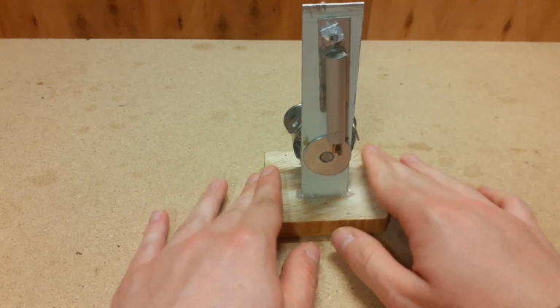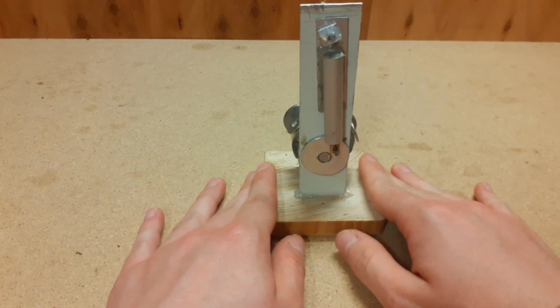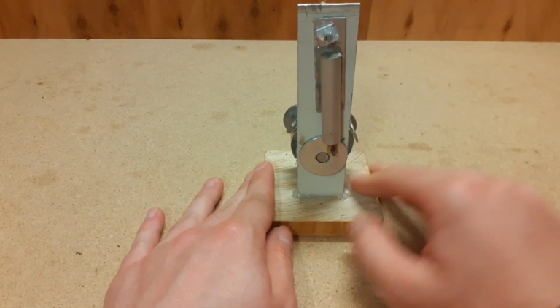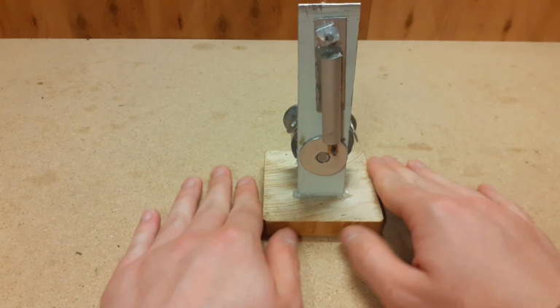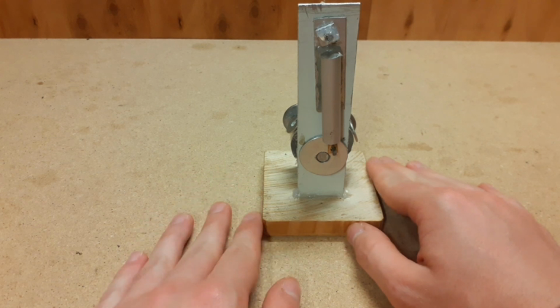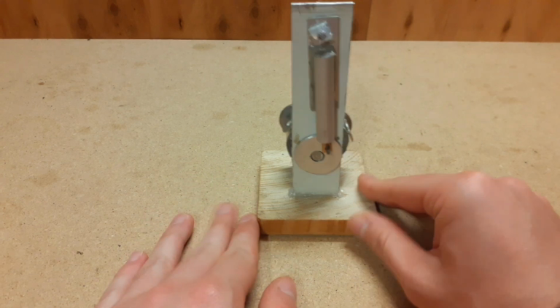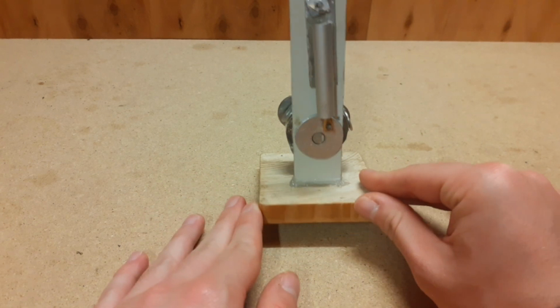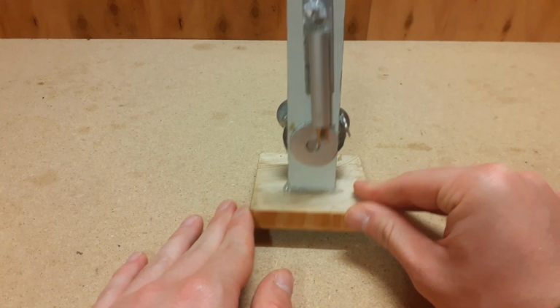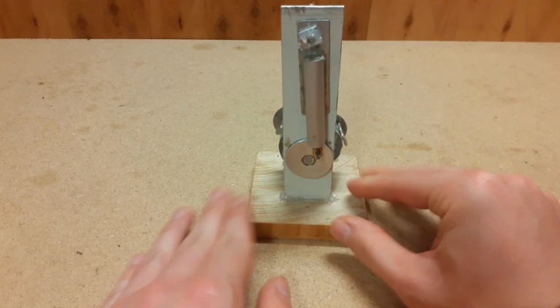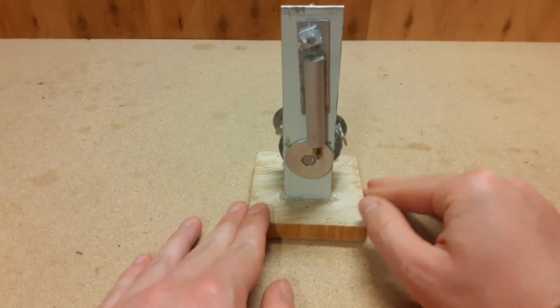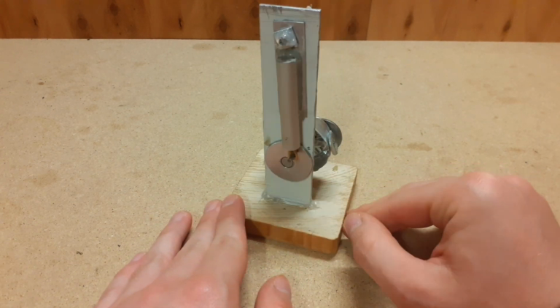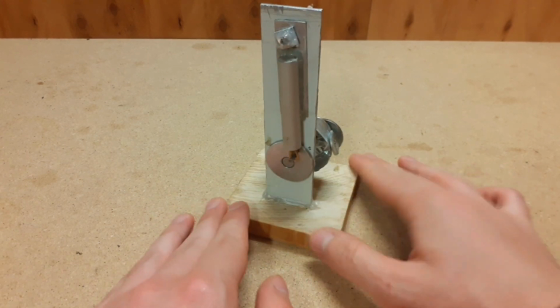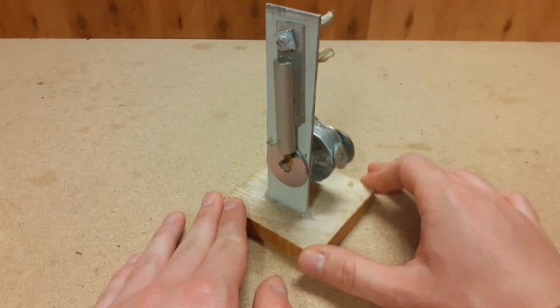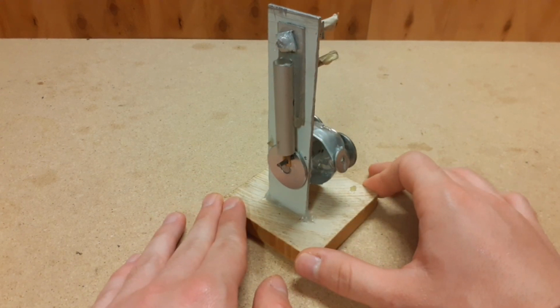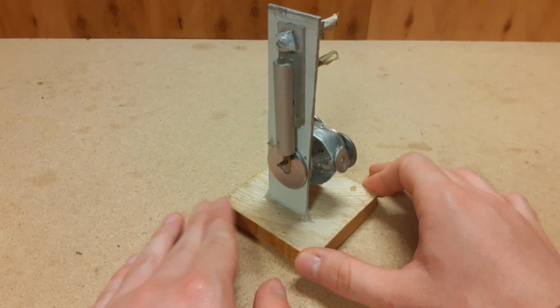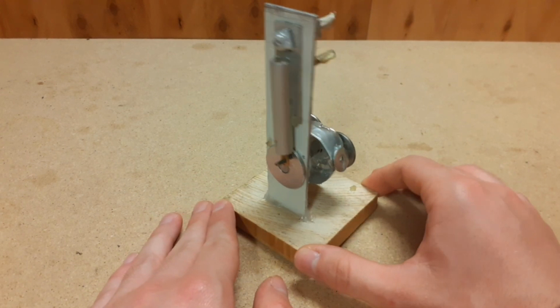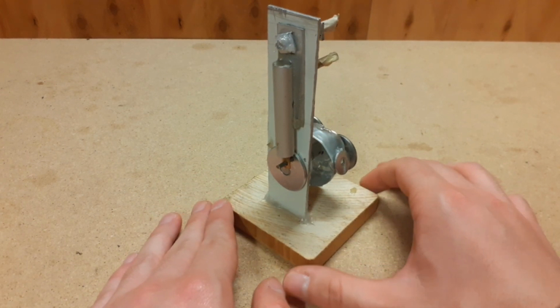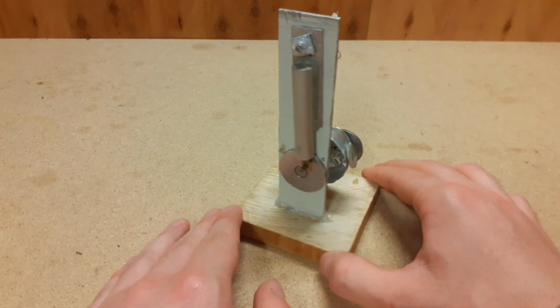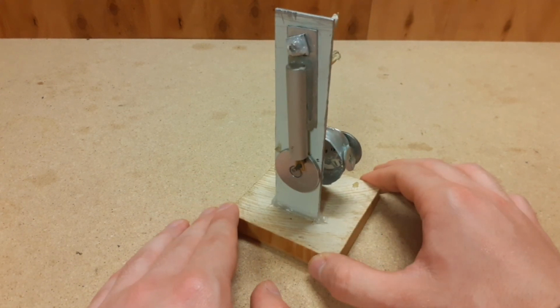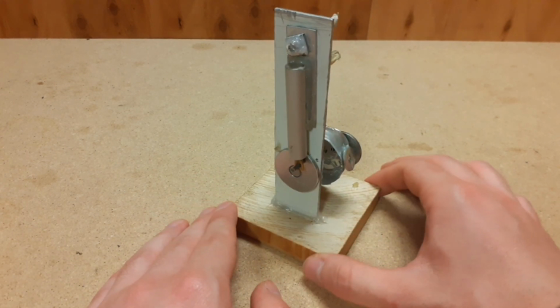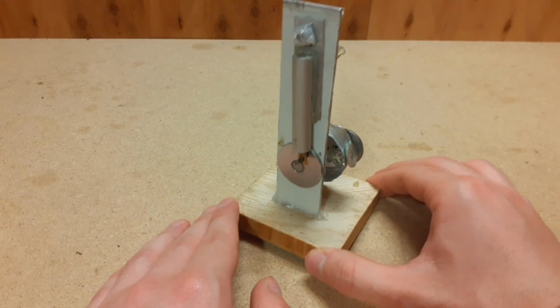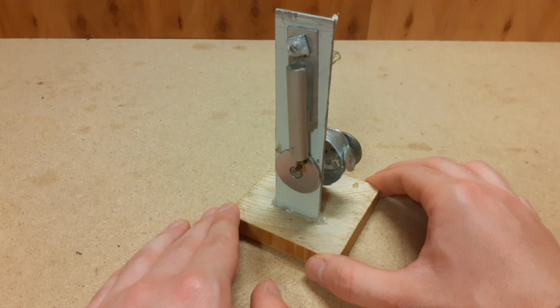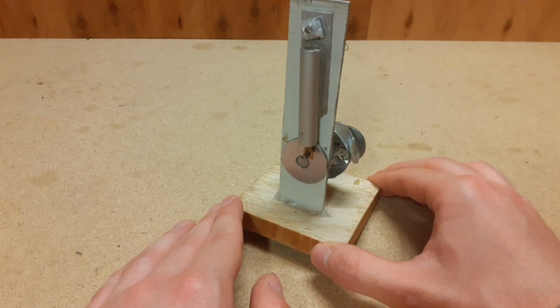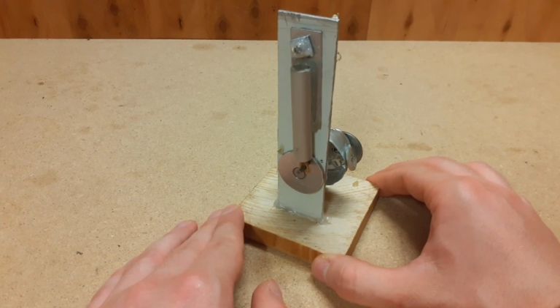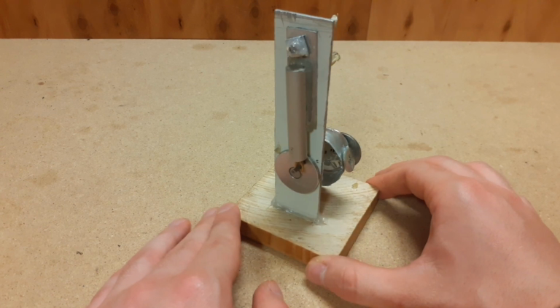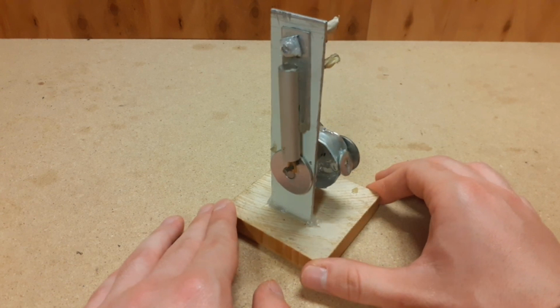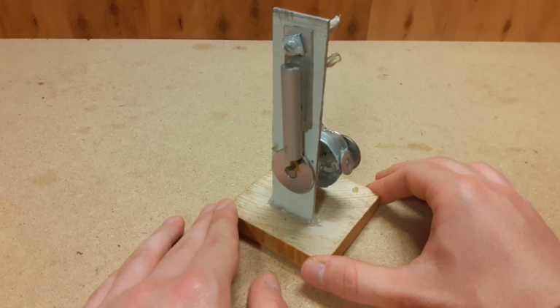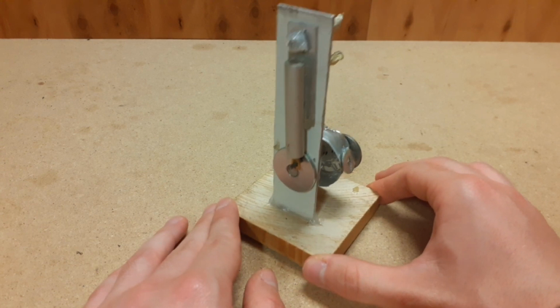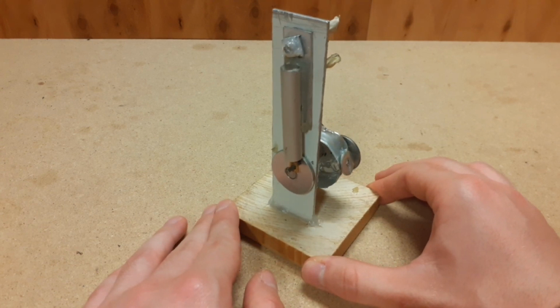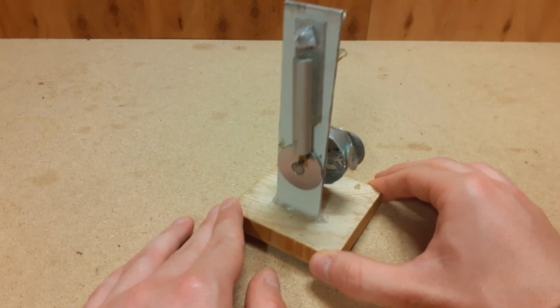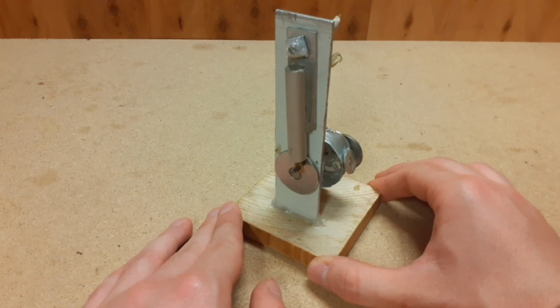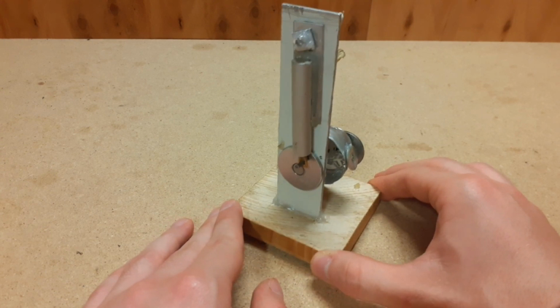I also put this wooden plate on the bottom so it has a nice support and it looks really nice. I really like this model, I'm really proud of it, and I hope you guys will find it interesting.